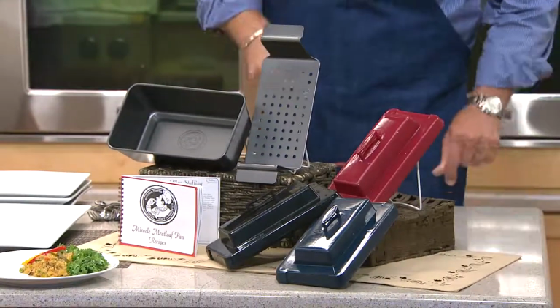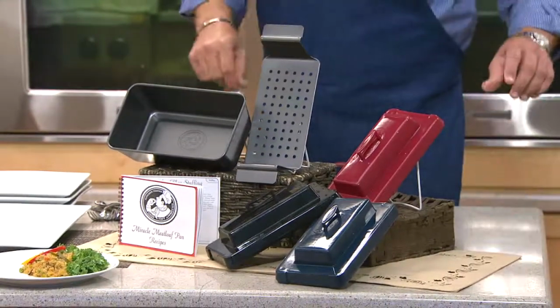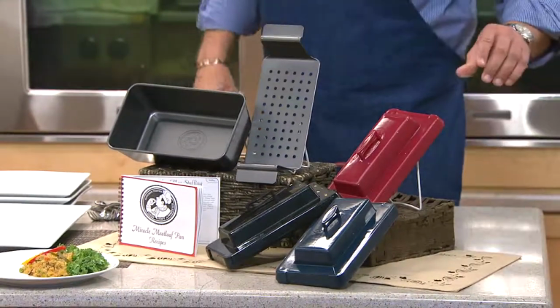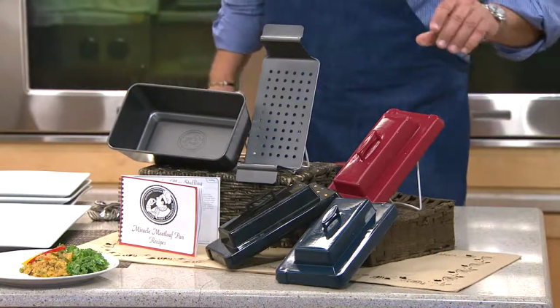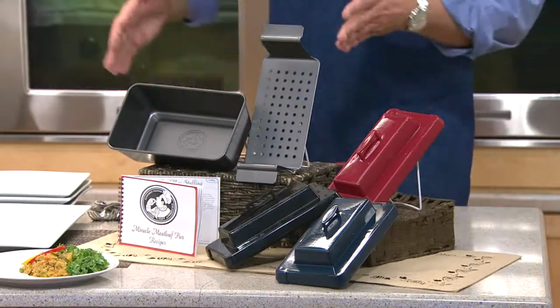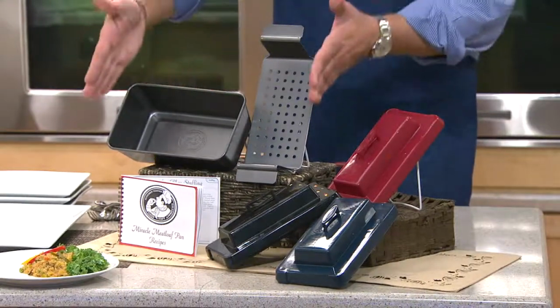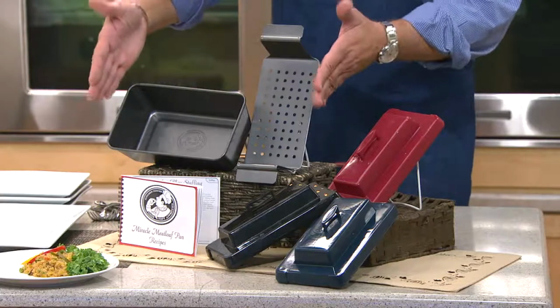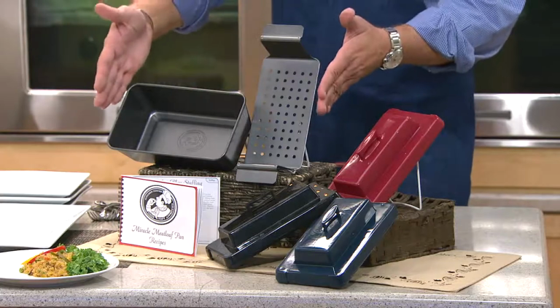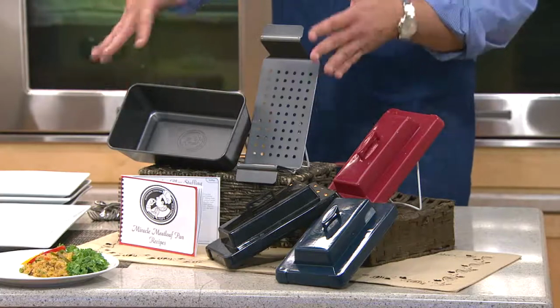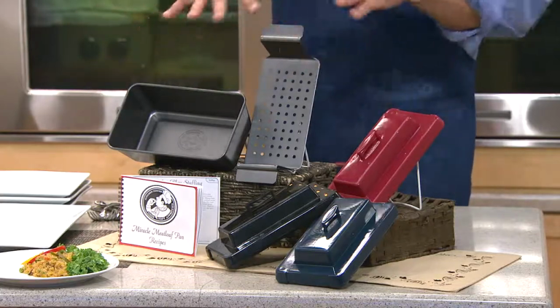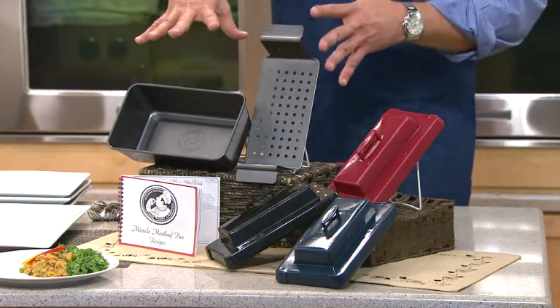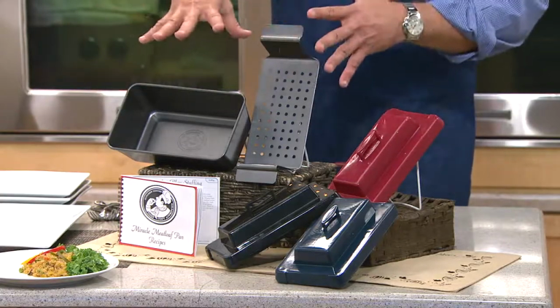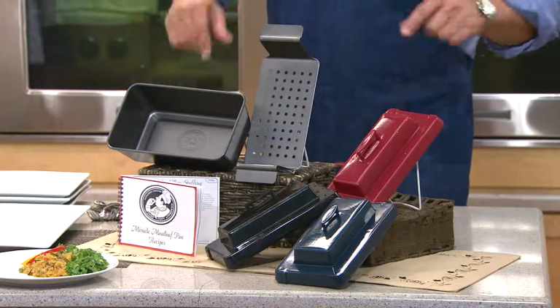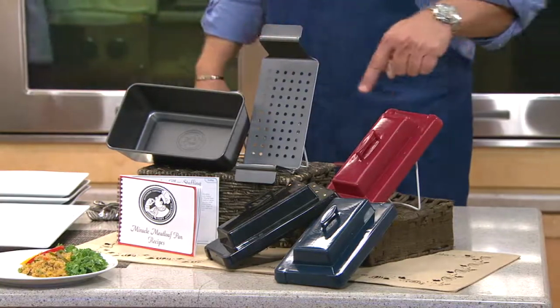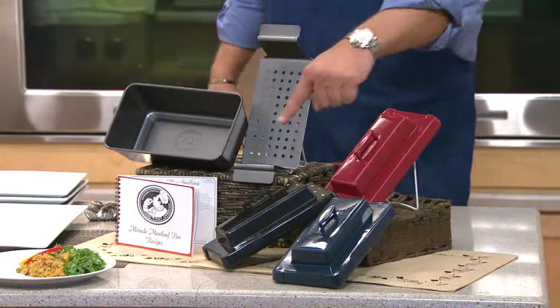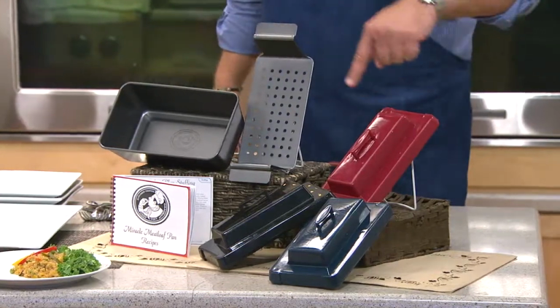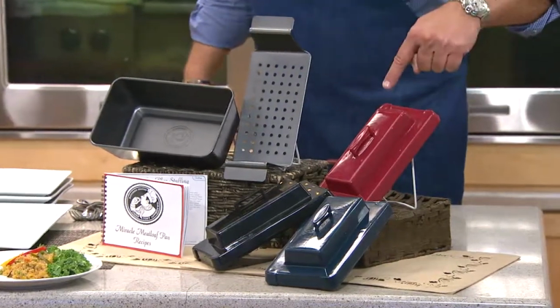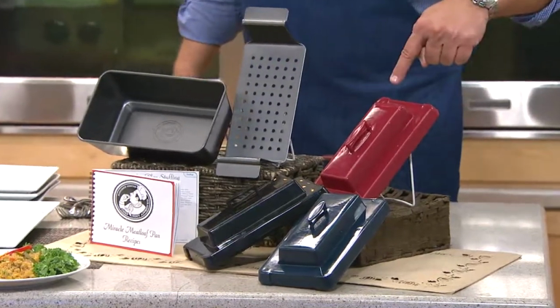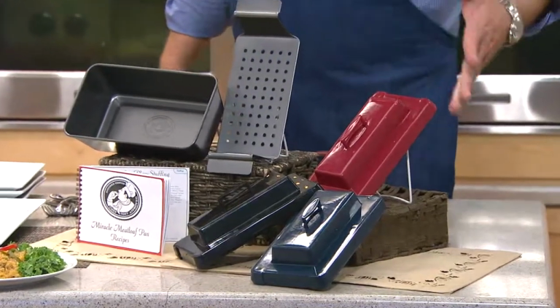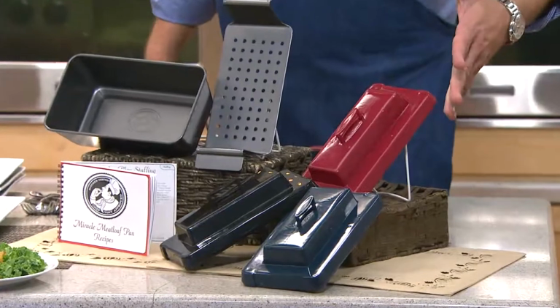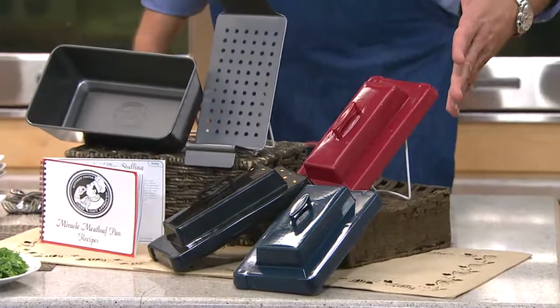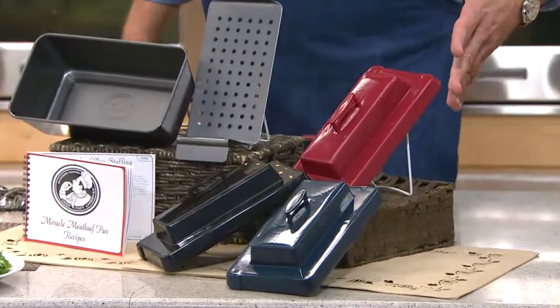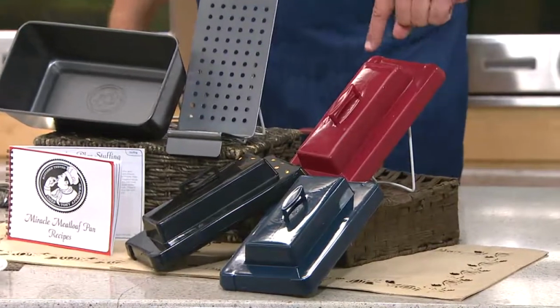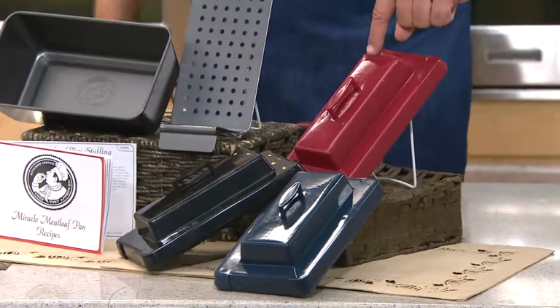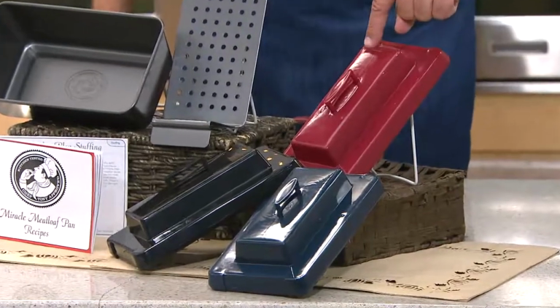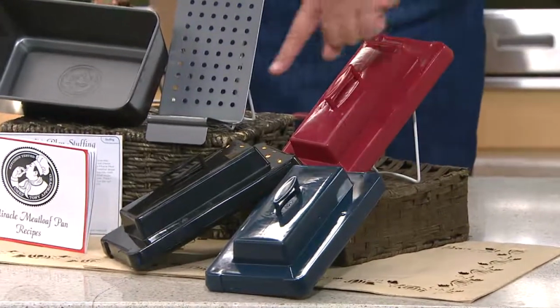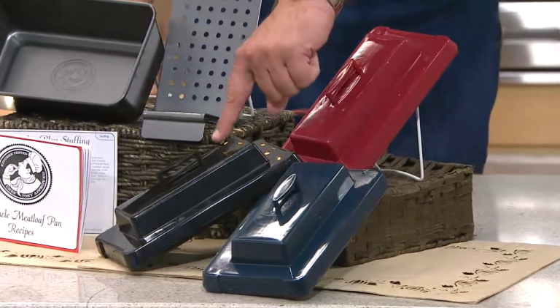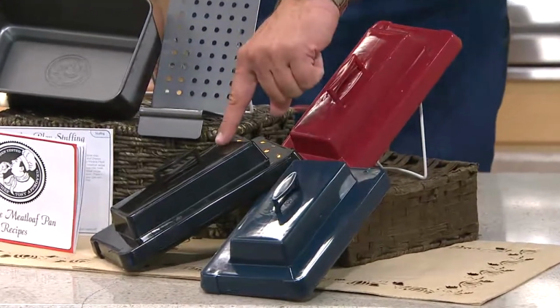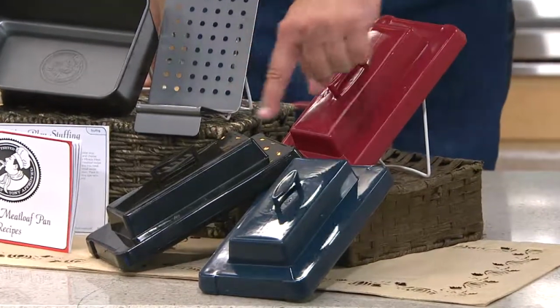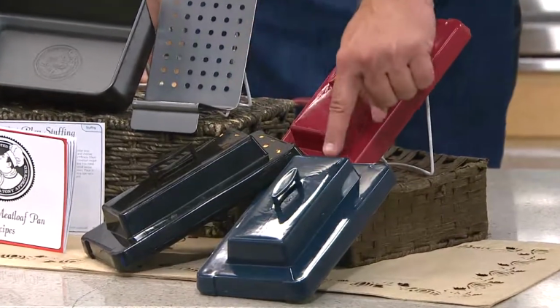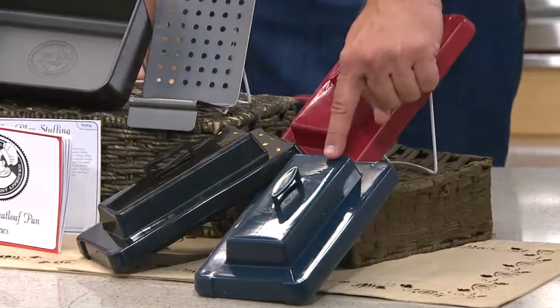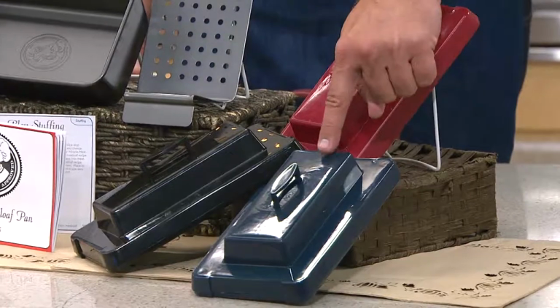I have three colors. The pans themselves are all going to be this beautiful gunmetal gray, but it's the insert lid portion that is where you can make a color choice. I have it in red, I have it in black, and I have it for you in the blue.